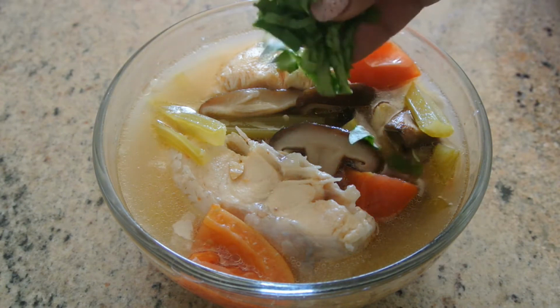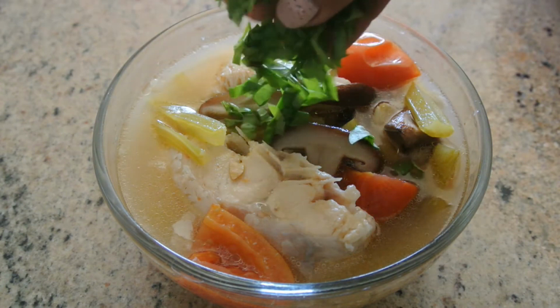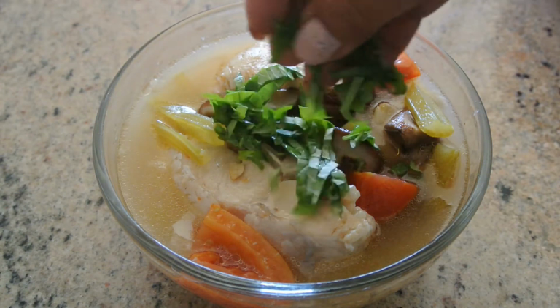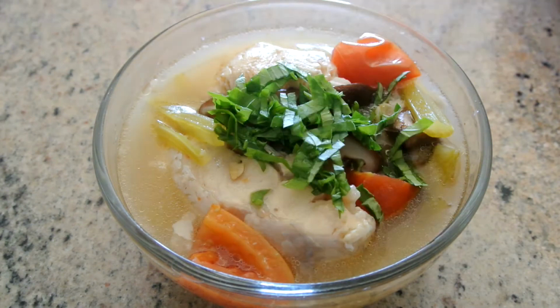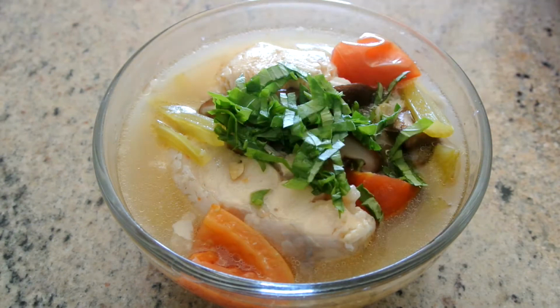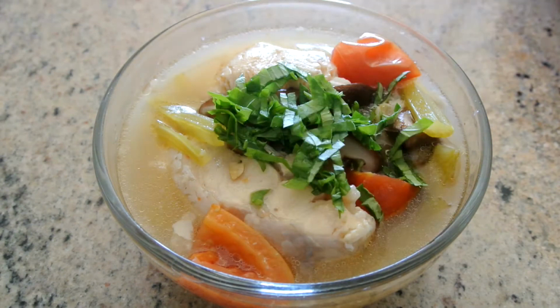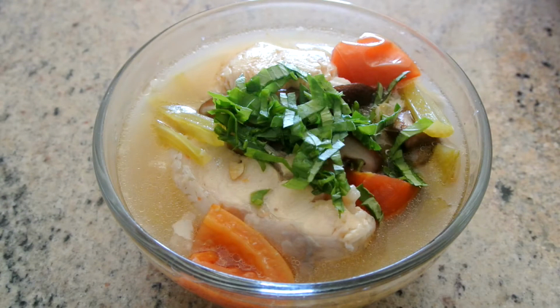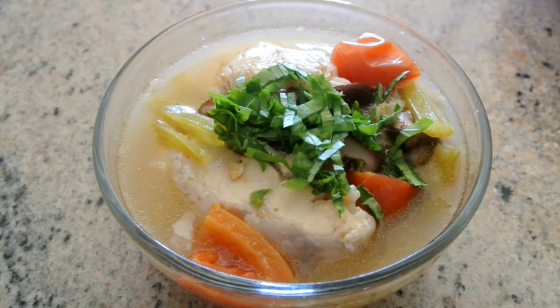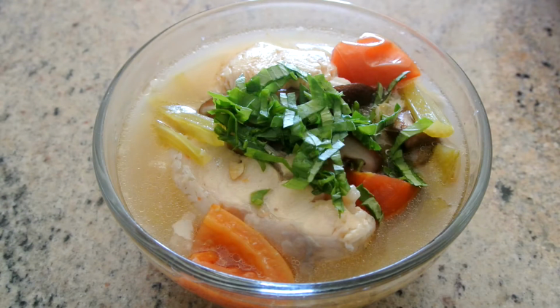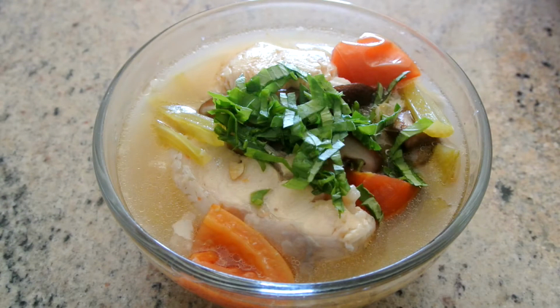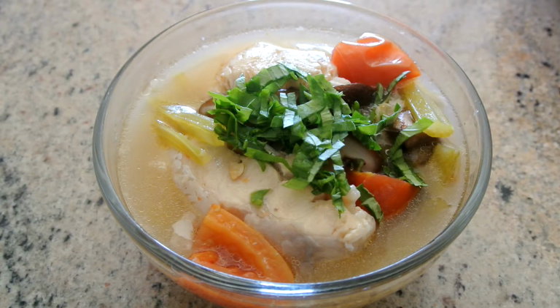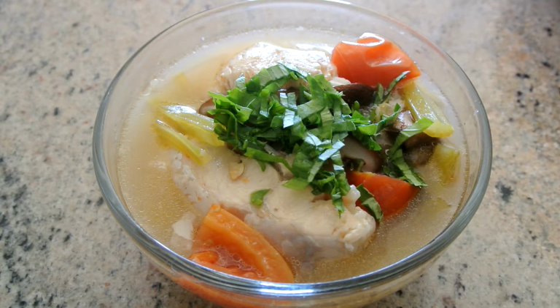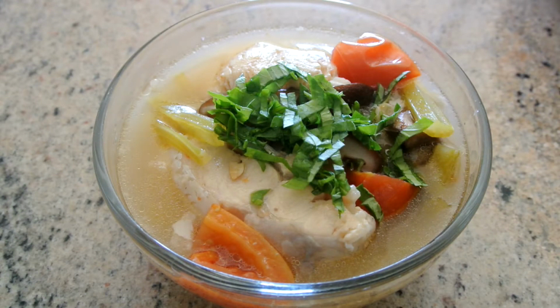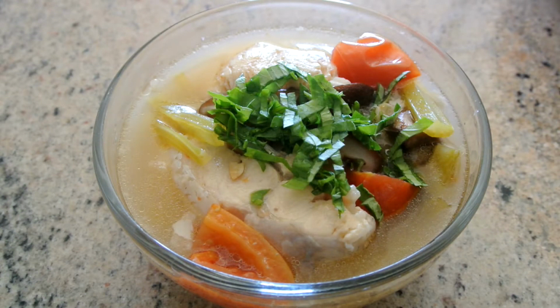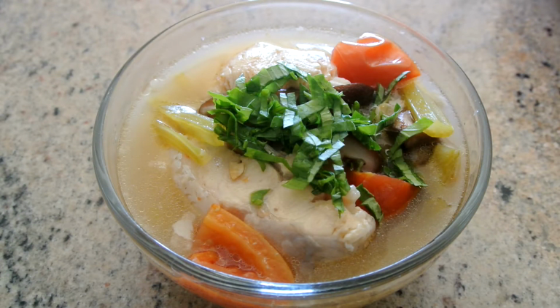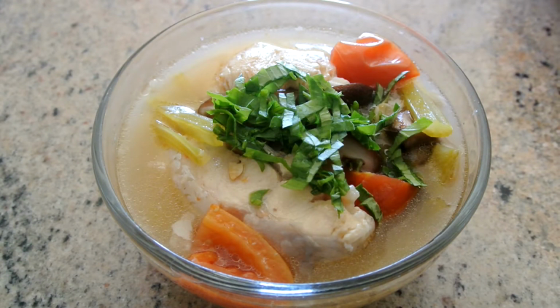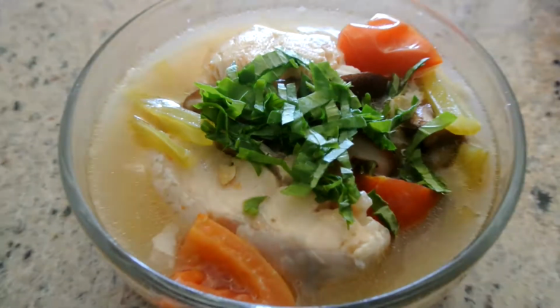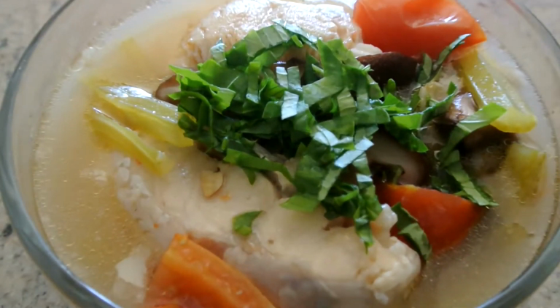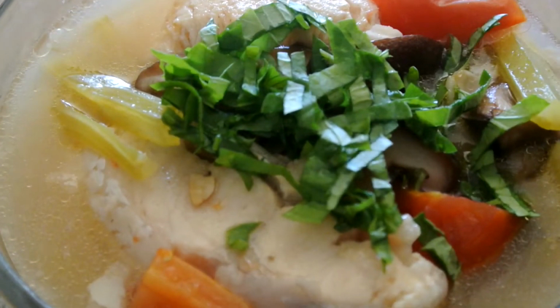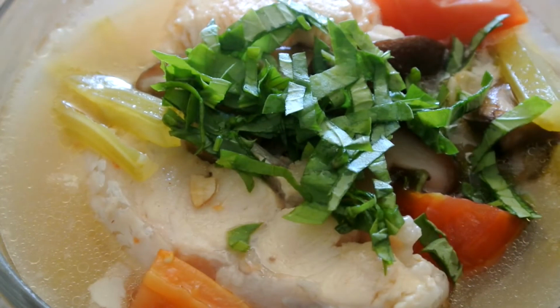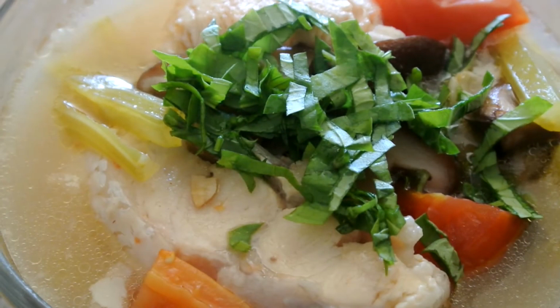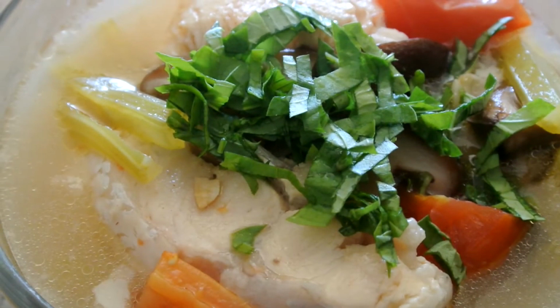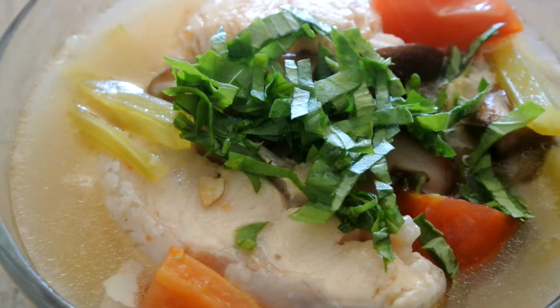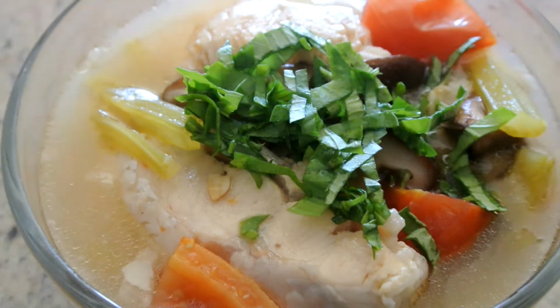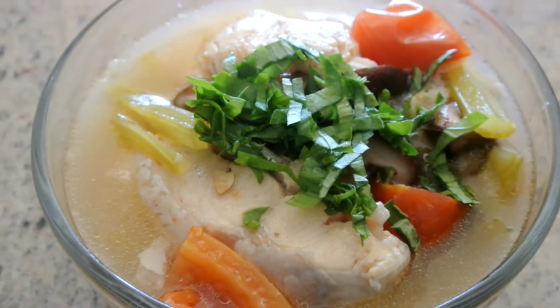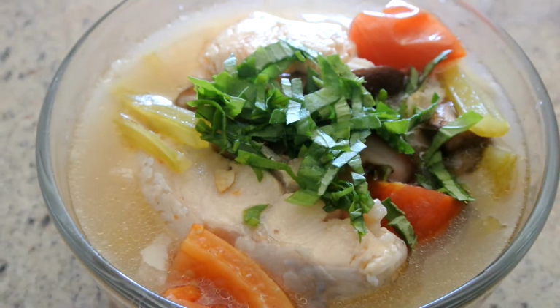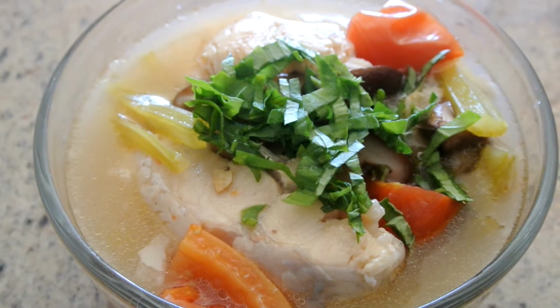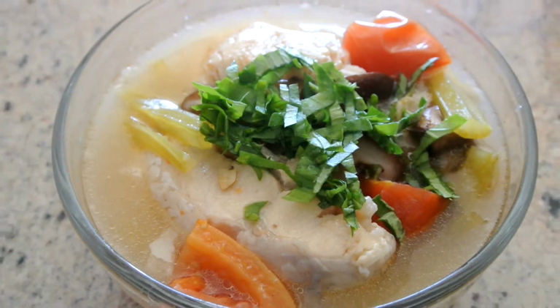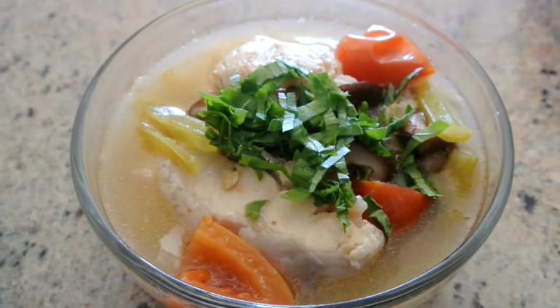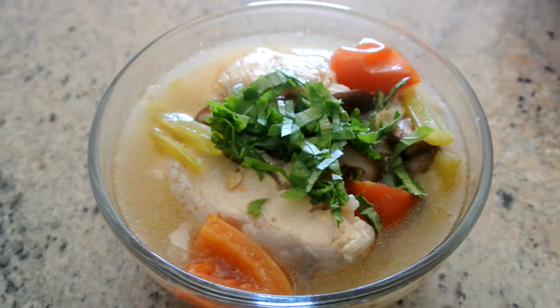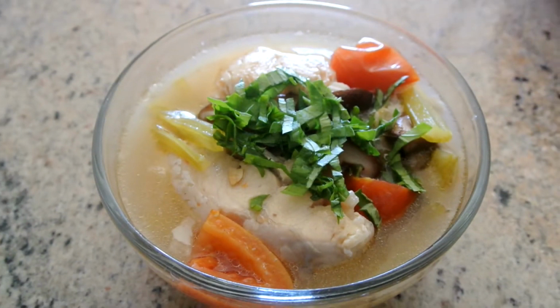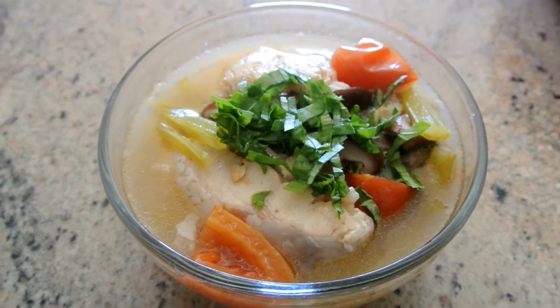Hi everyone. Today I'm going to show you how to make this delicious catfish sour soup. This food is very delicious and I love it so much. So if you want to know how to make this food, please keep on watching.